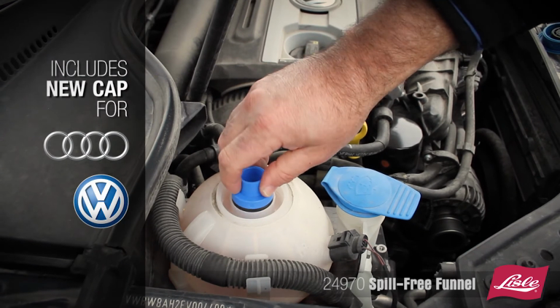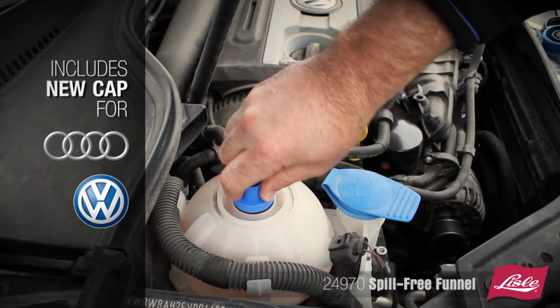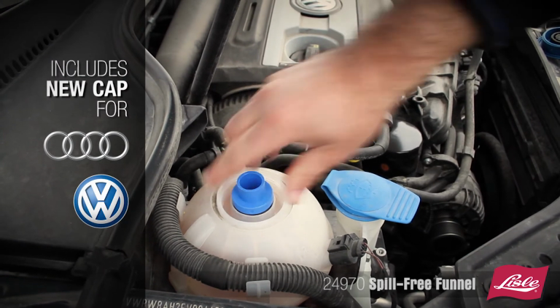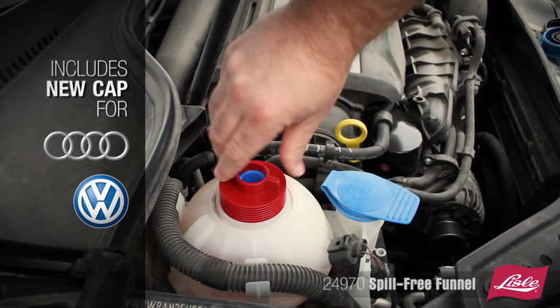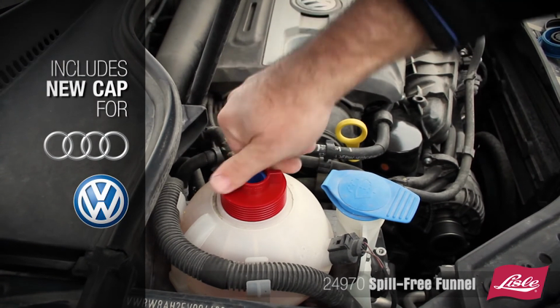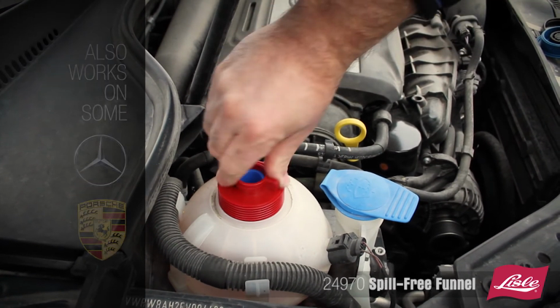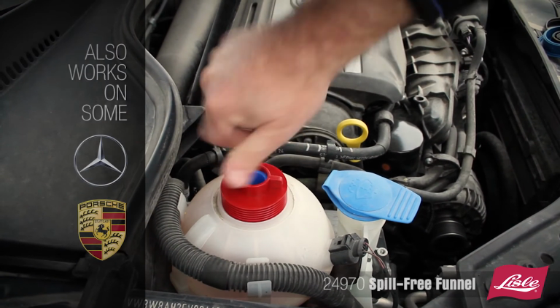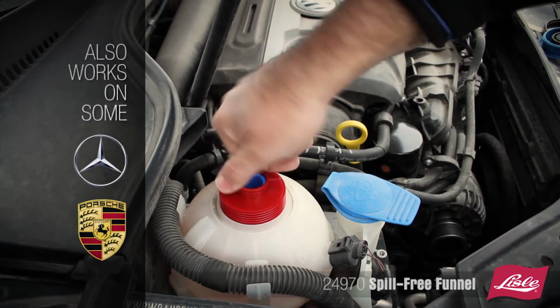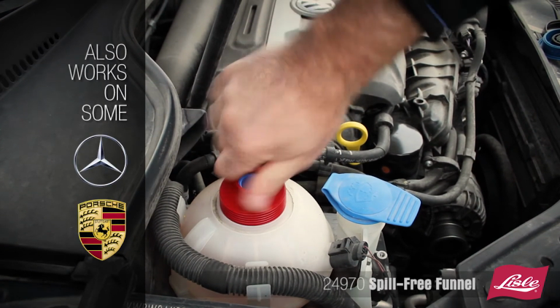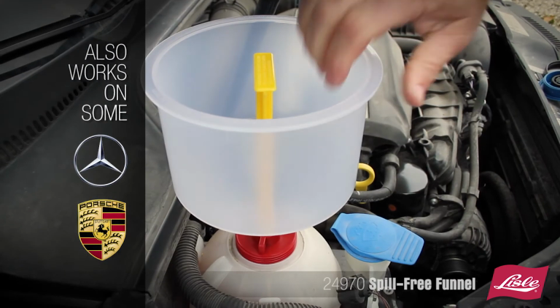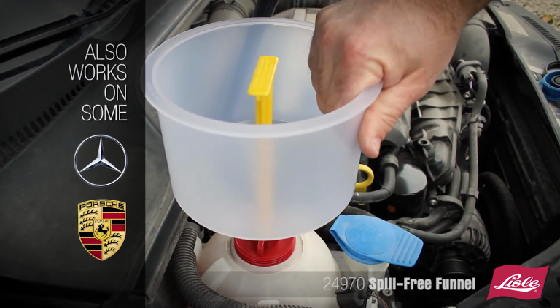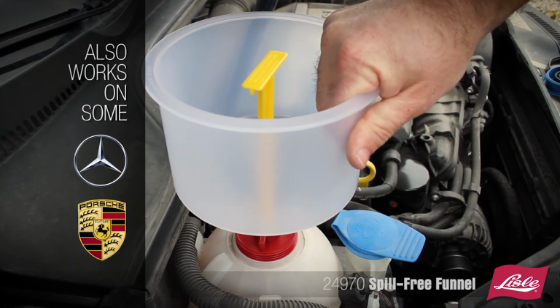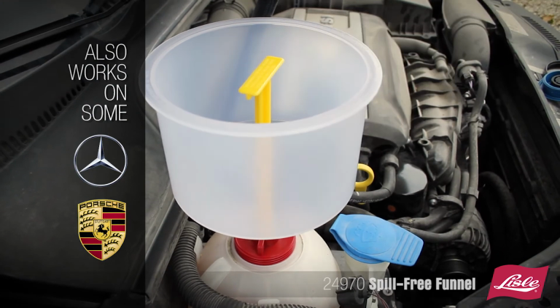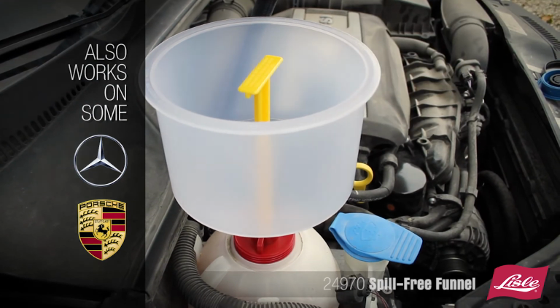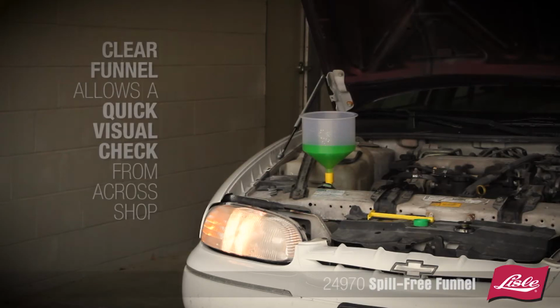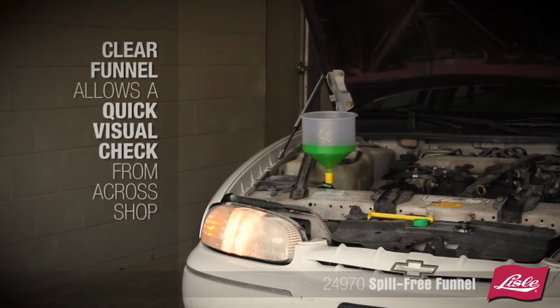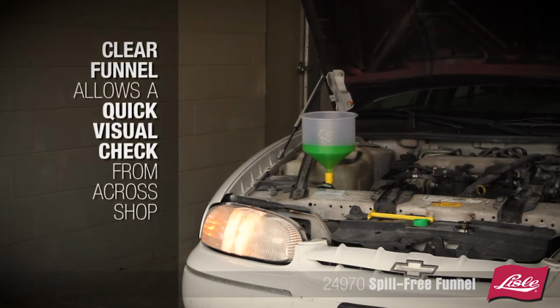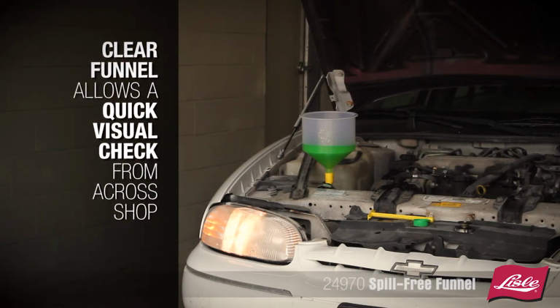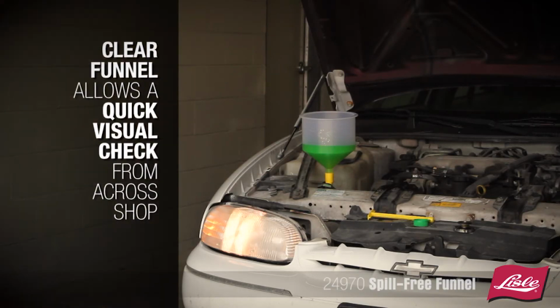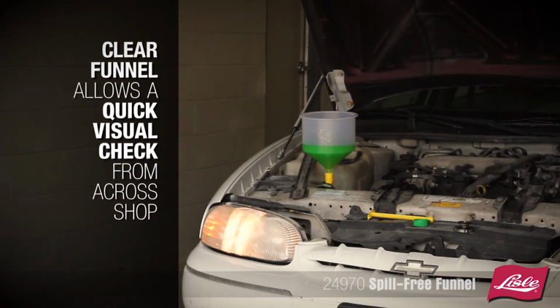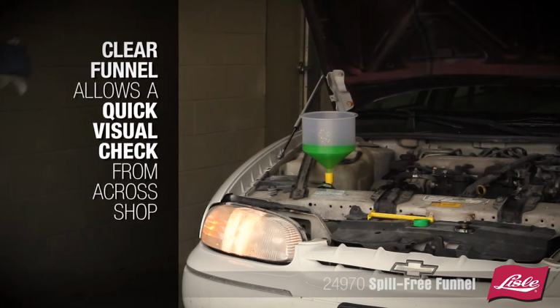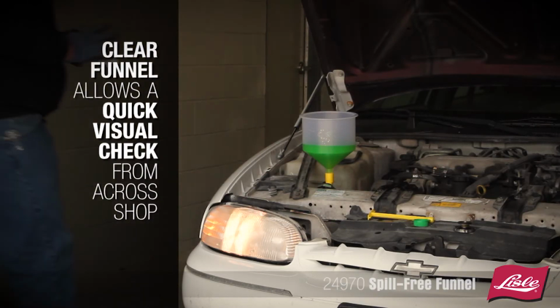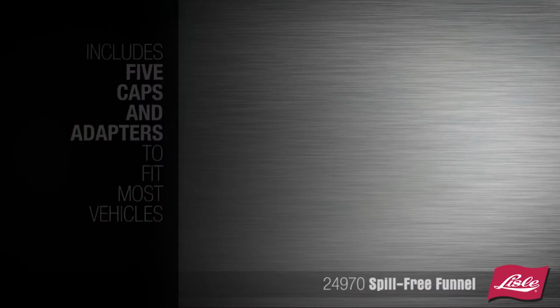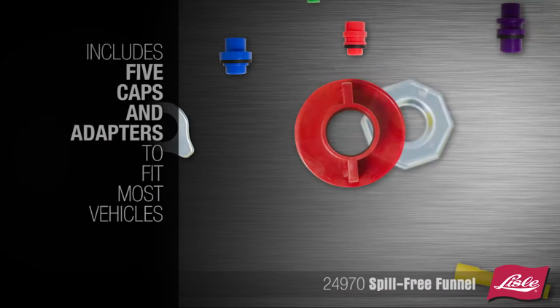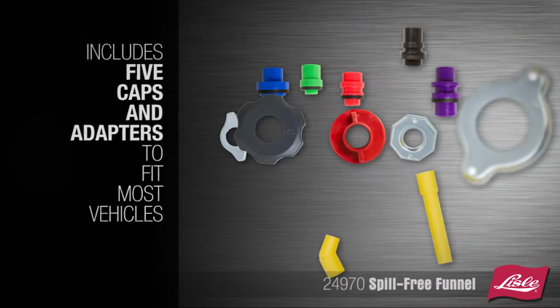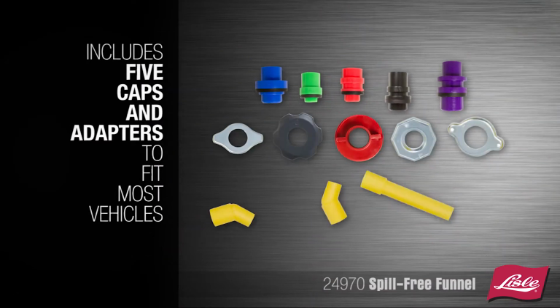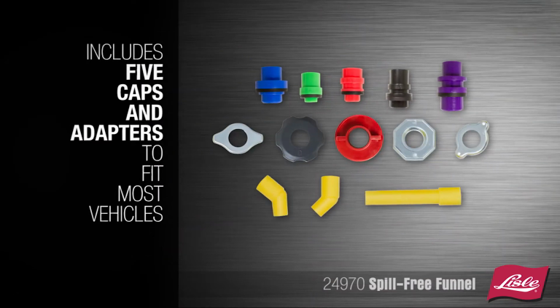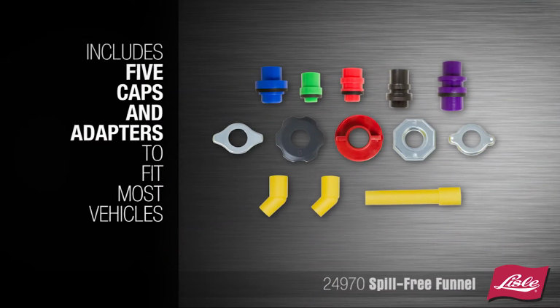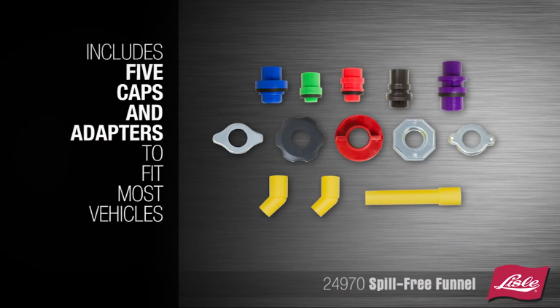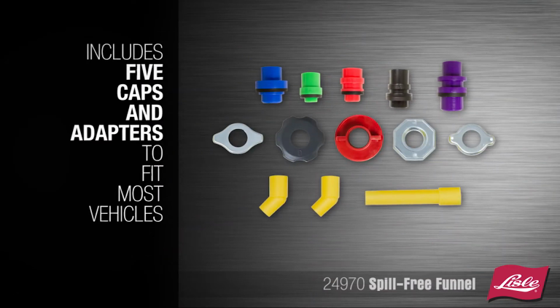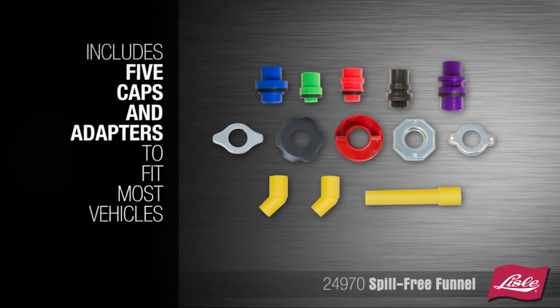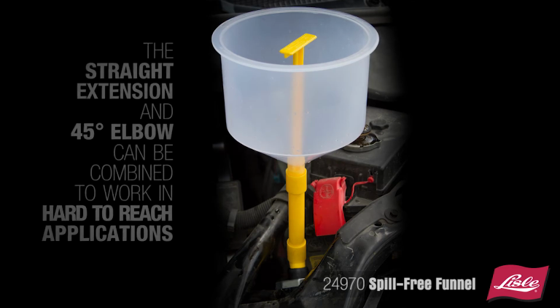Includes a new cap for Audi and Volkswagen vehicles. It may also work on some Mercedes and Porsche vehicles. The clear funnel allows you a quick visual check from across the shop. The kit includes 5 caps and adapters to fit many vehicles.